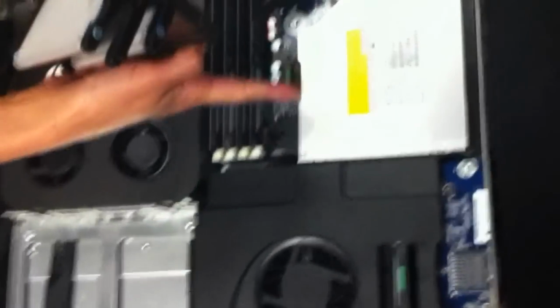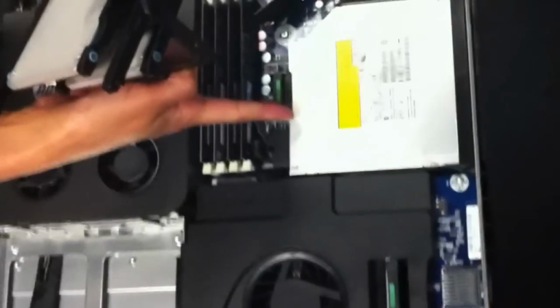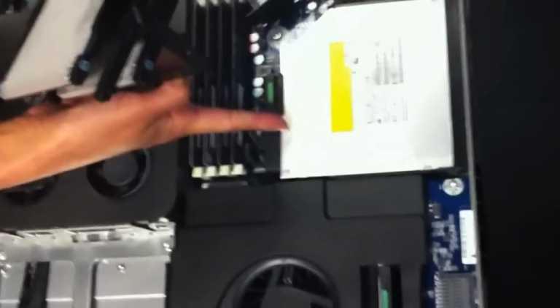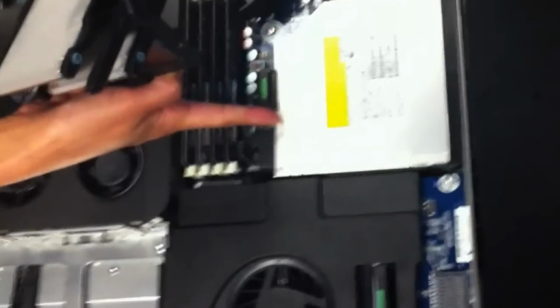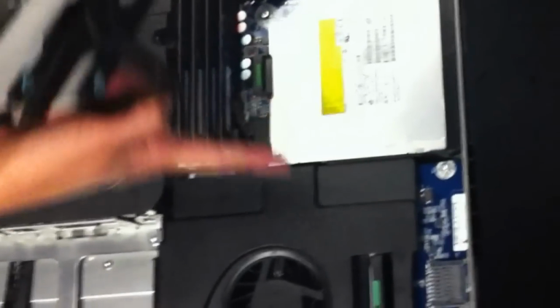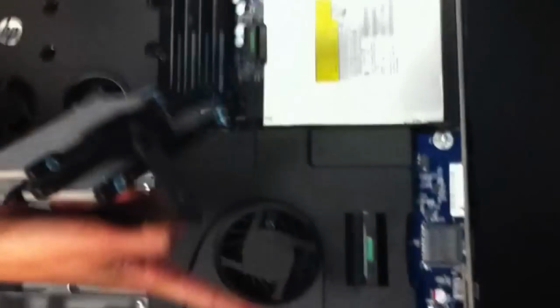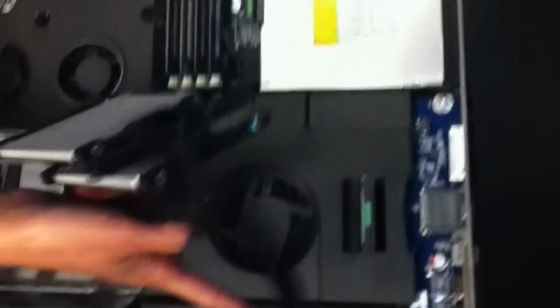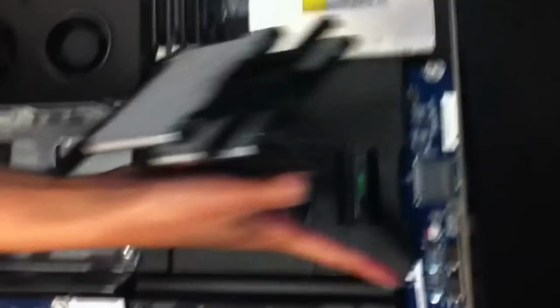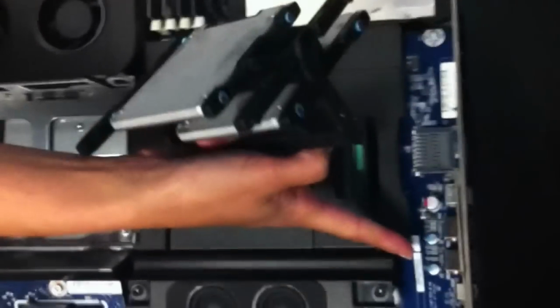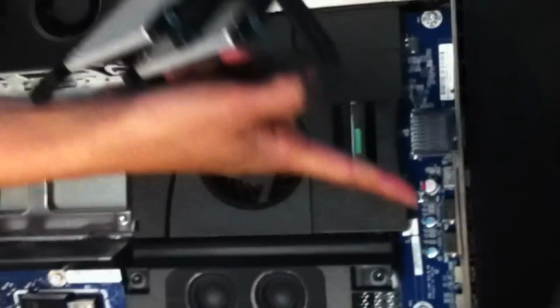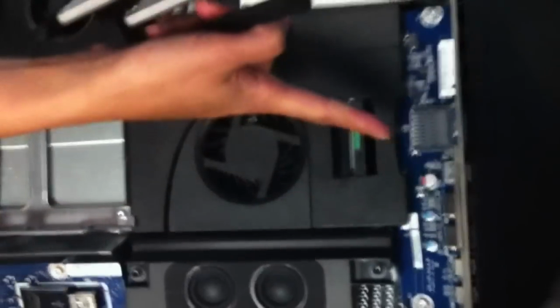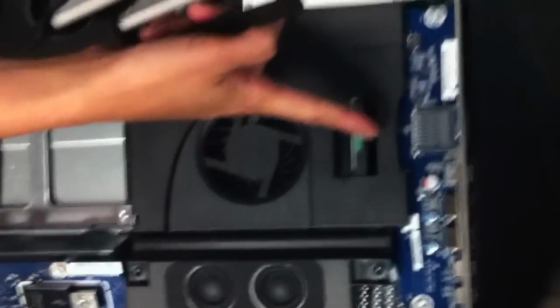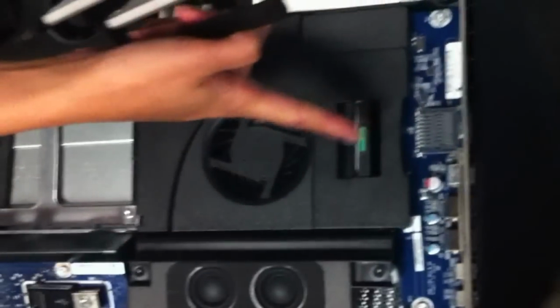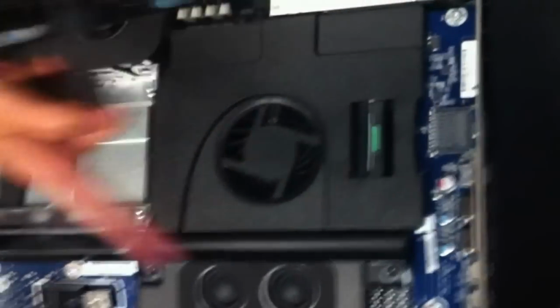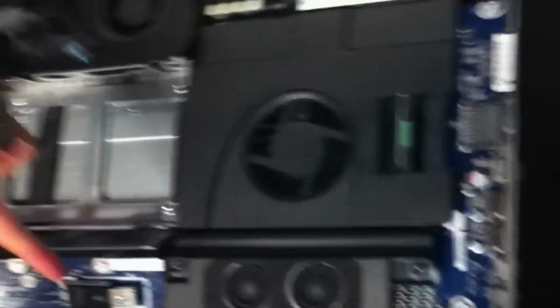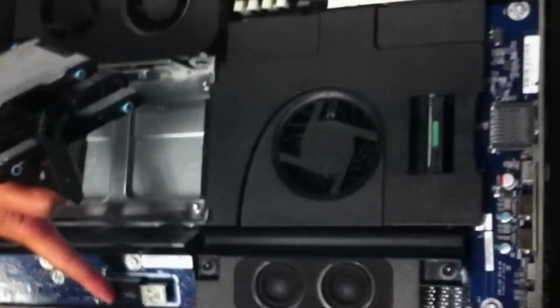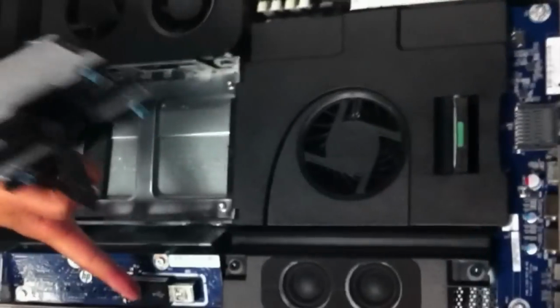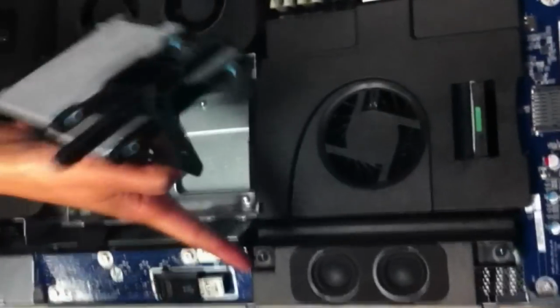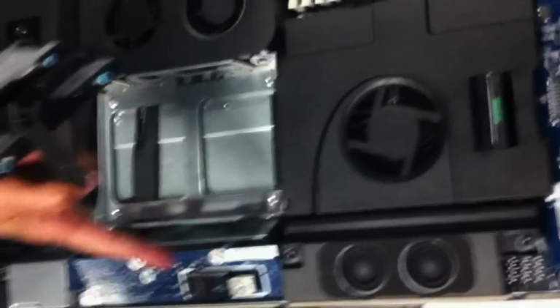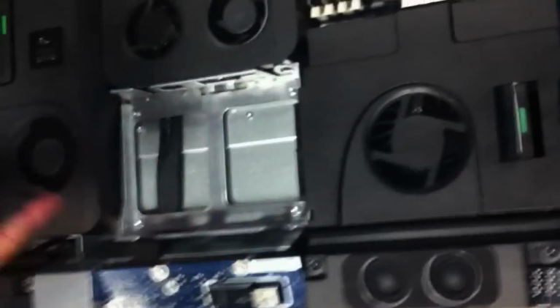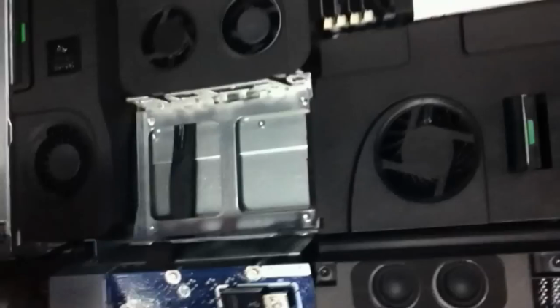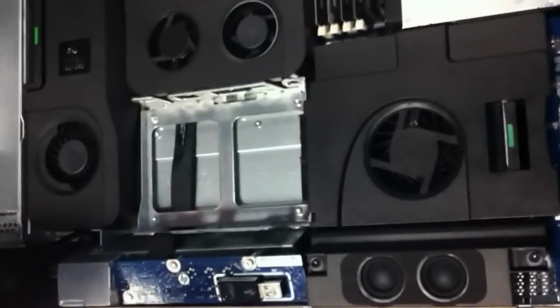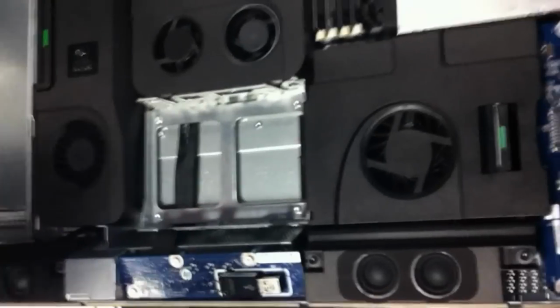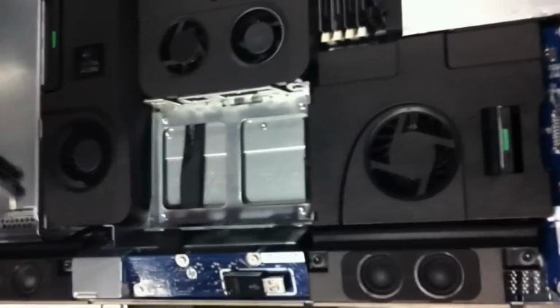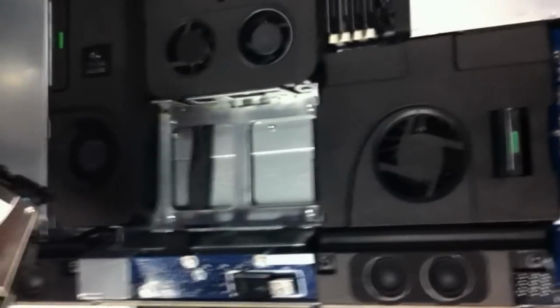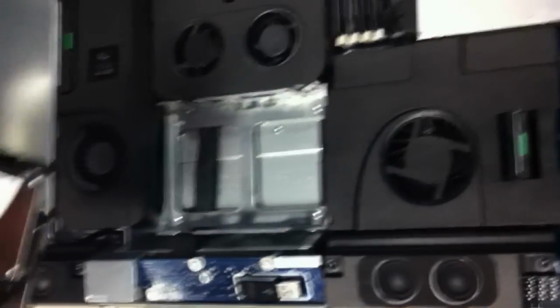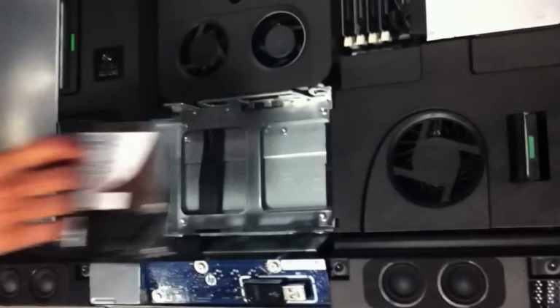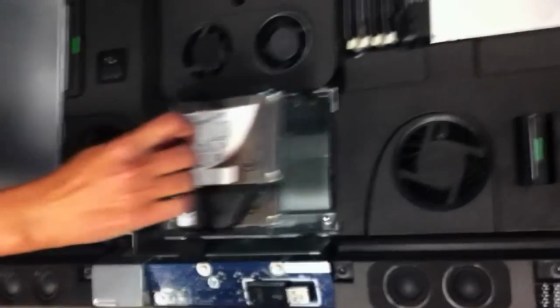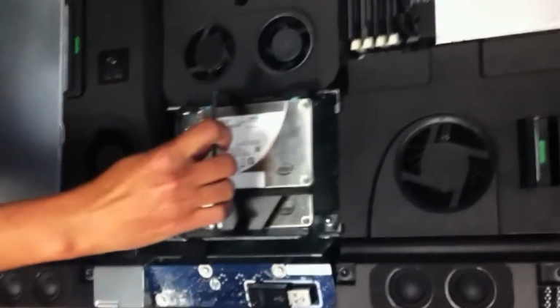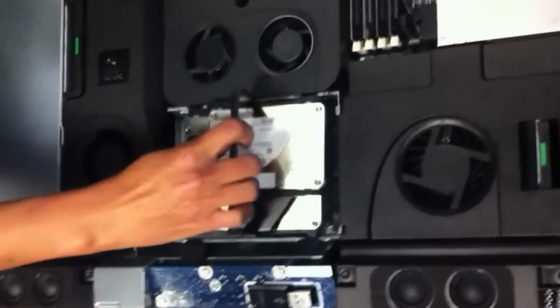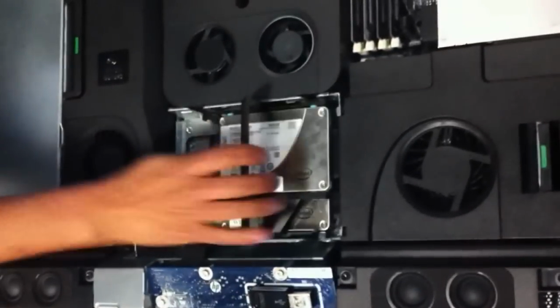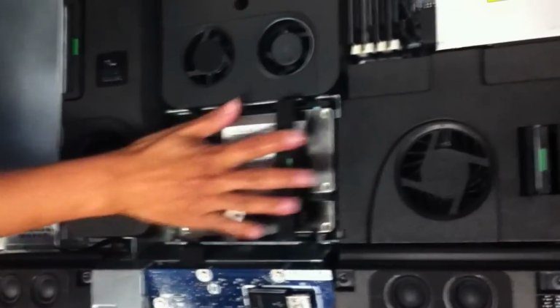Blu-ray, USB, Firewire, Bluetooth, speakers — so you have everything at your fingertips.